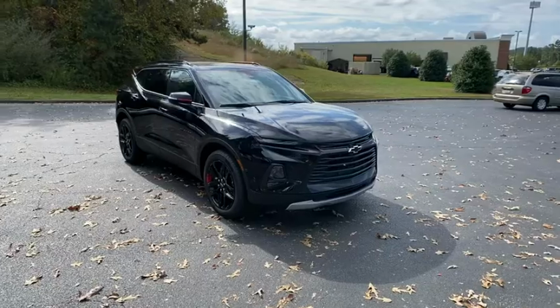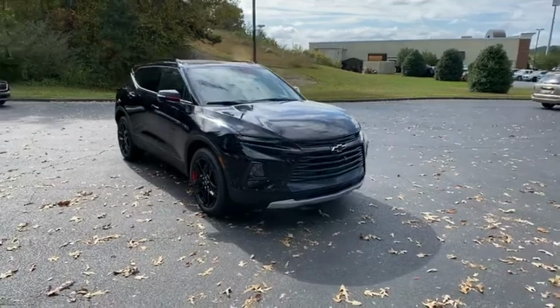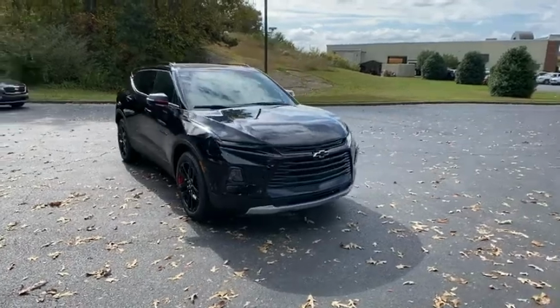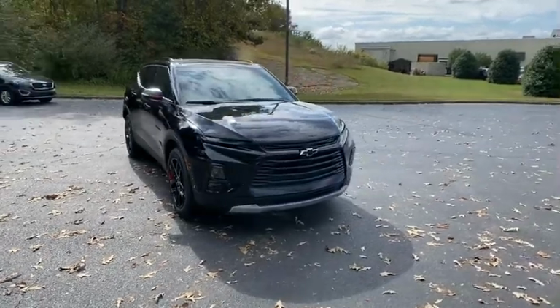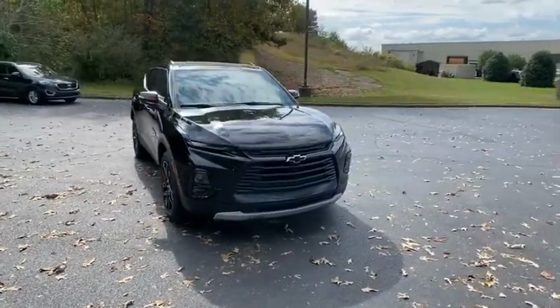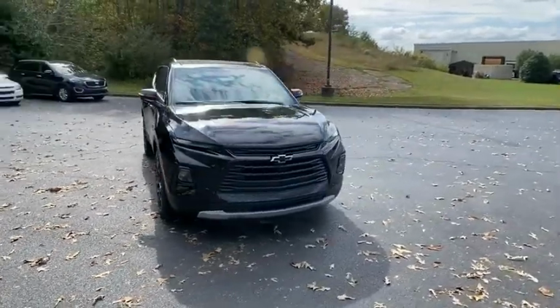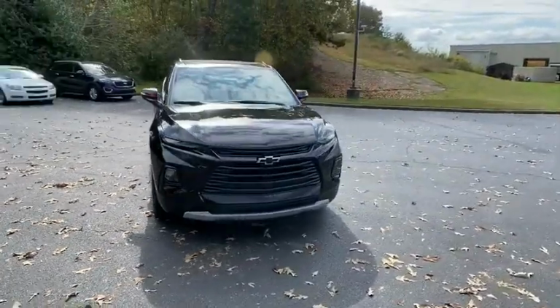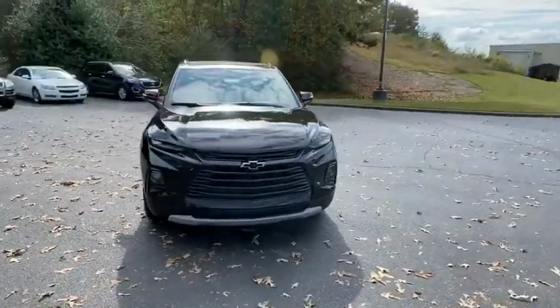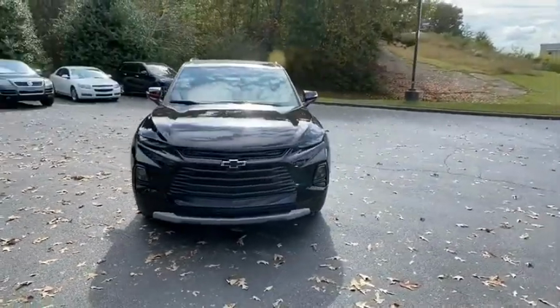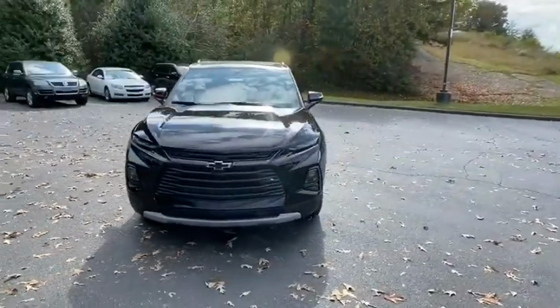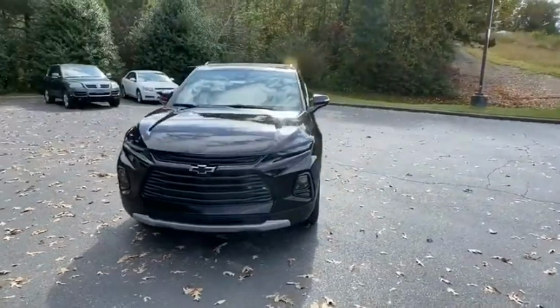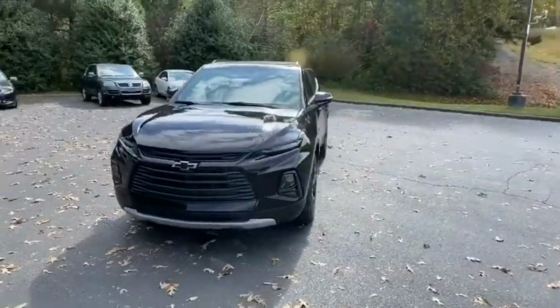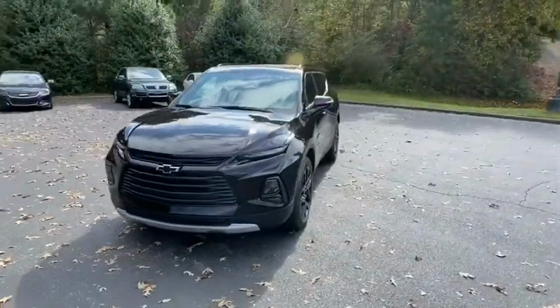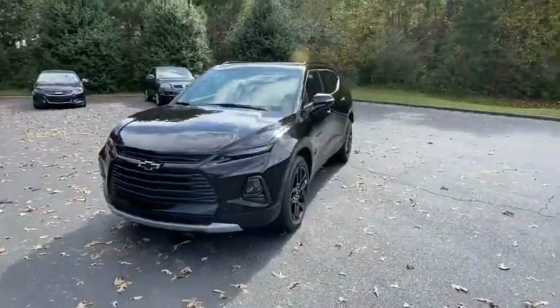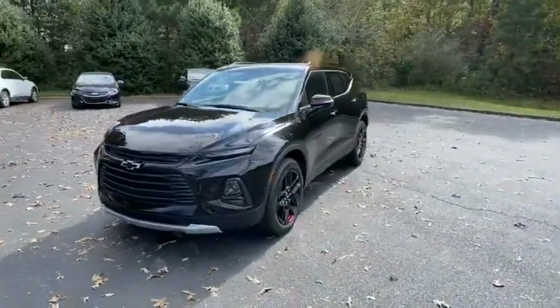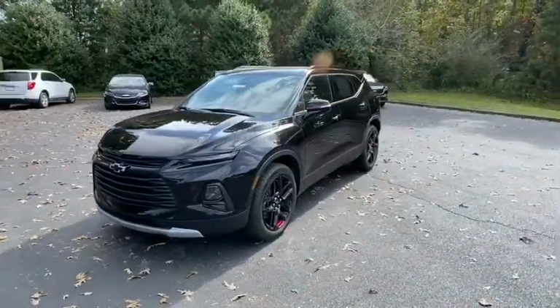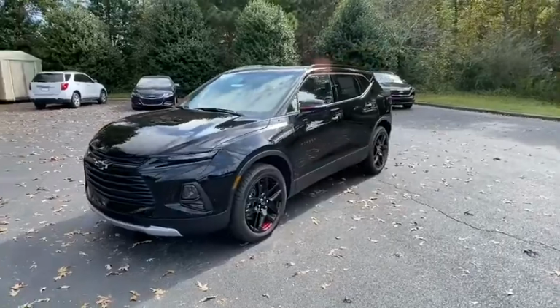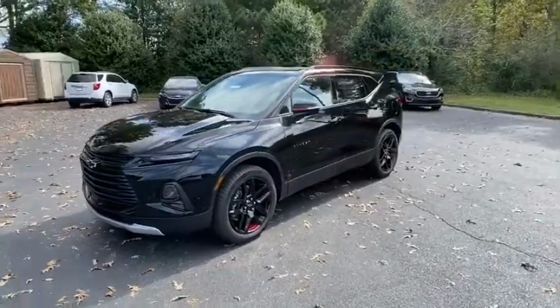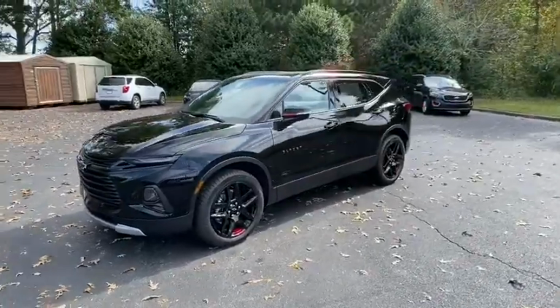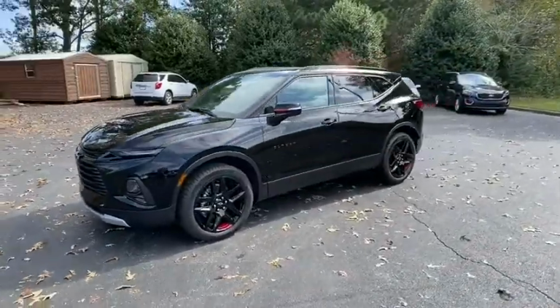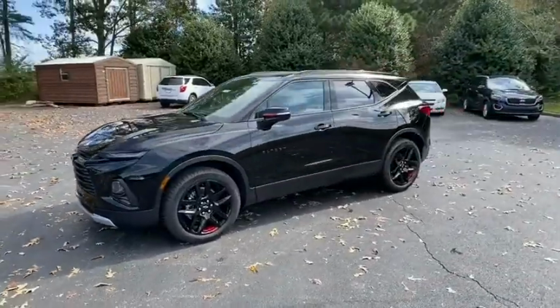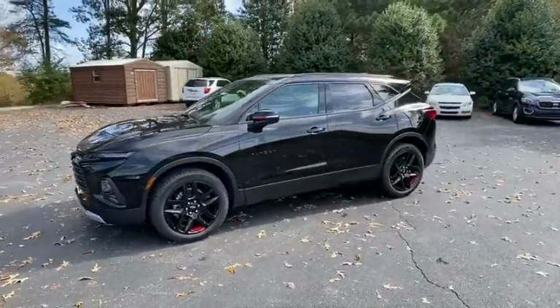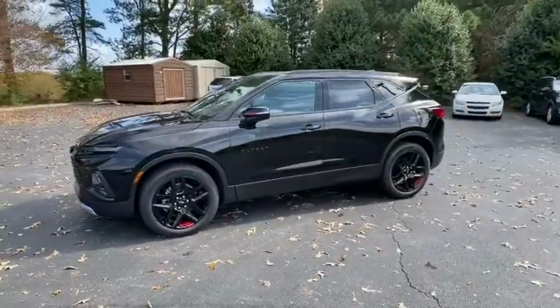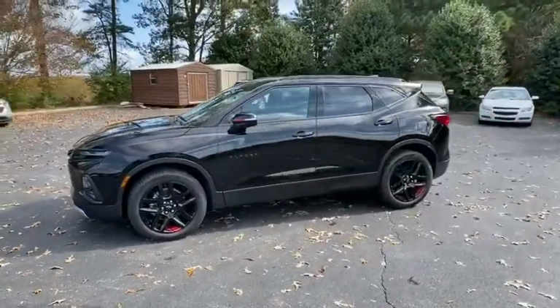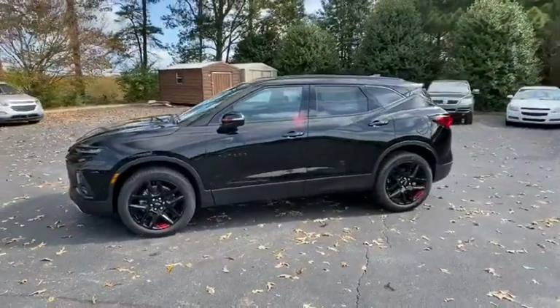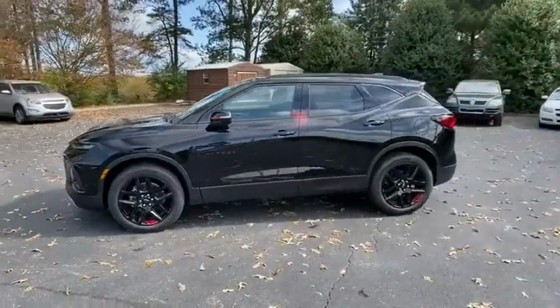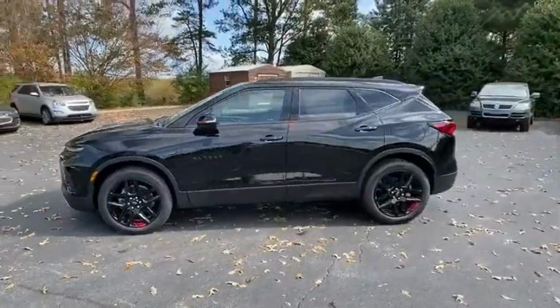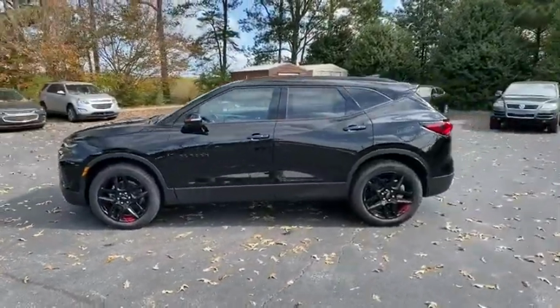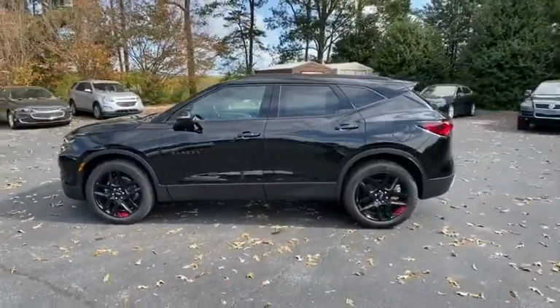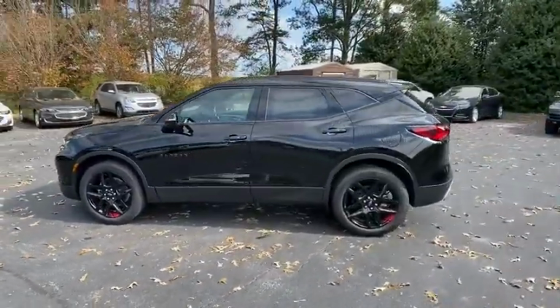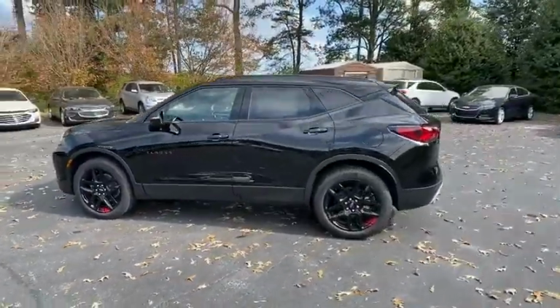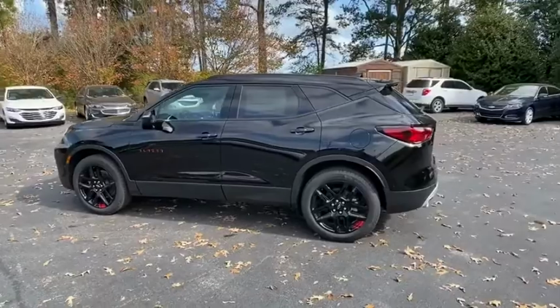Looking for the right vehicle? Check out the 2021 Chevrolet Blazer. Chevrolet Blazer is fun to drive around town, comfortable to ride in, and decently capable off-road.